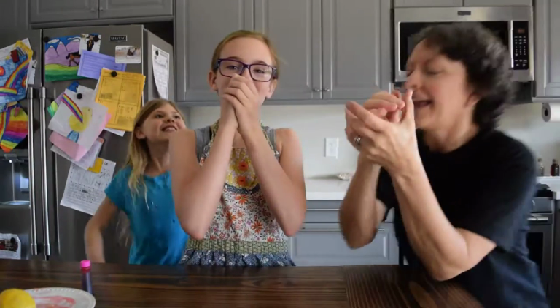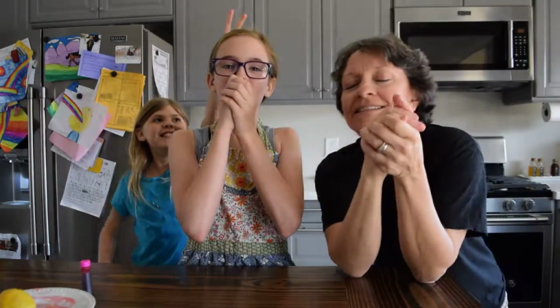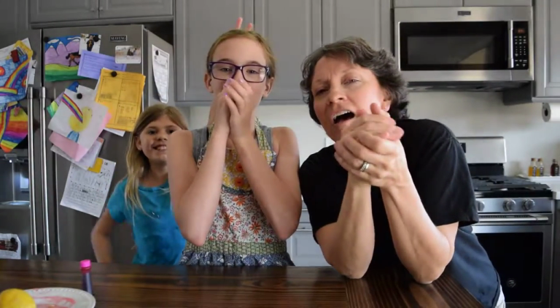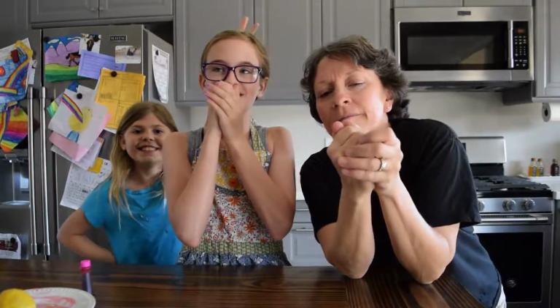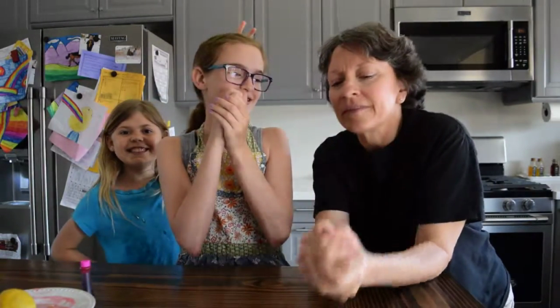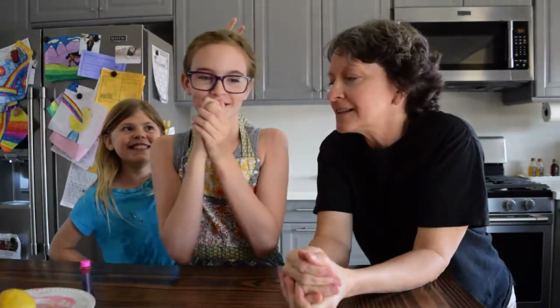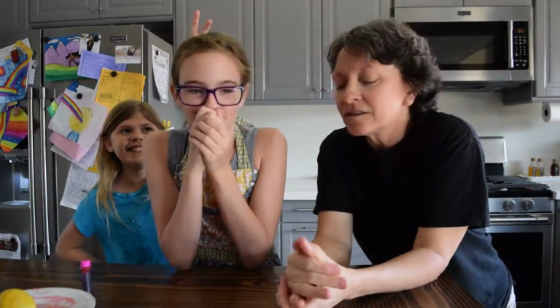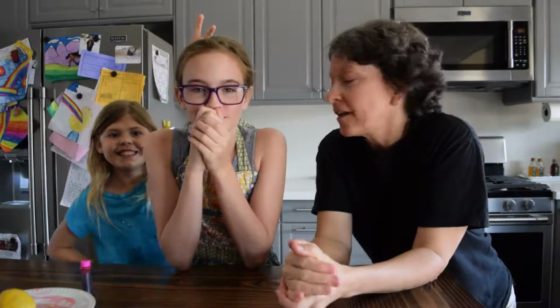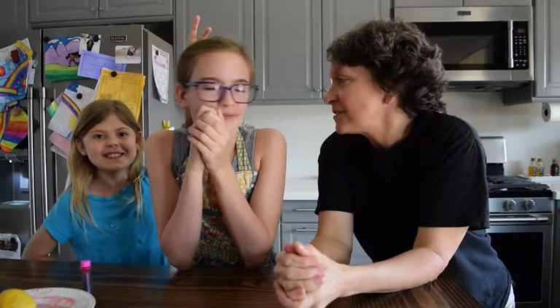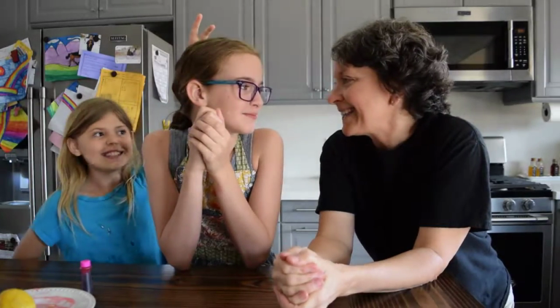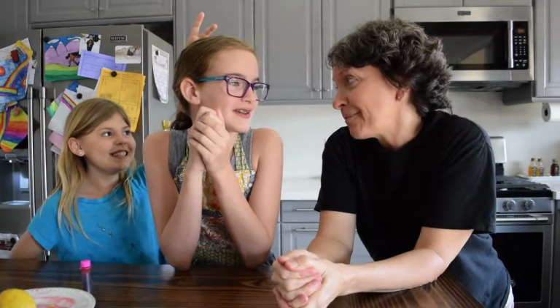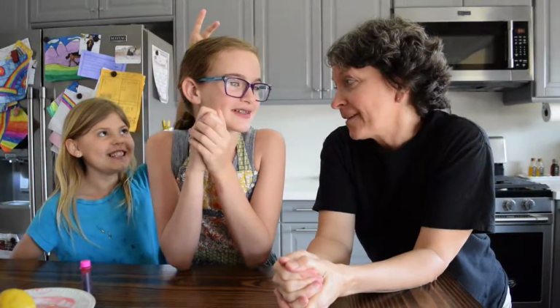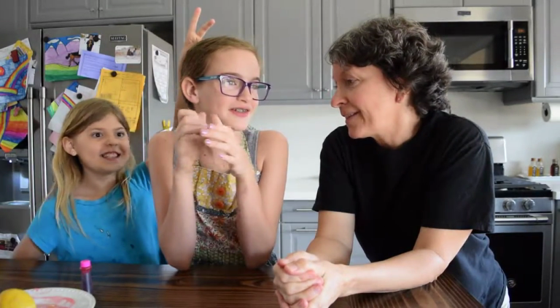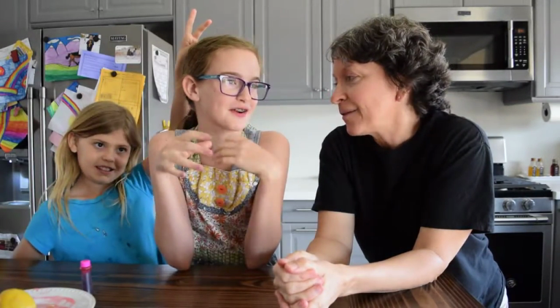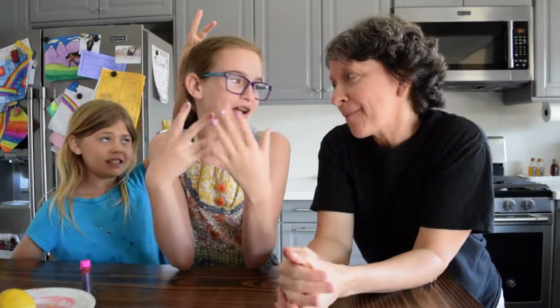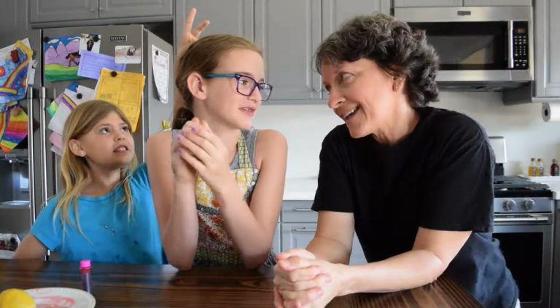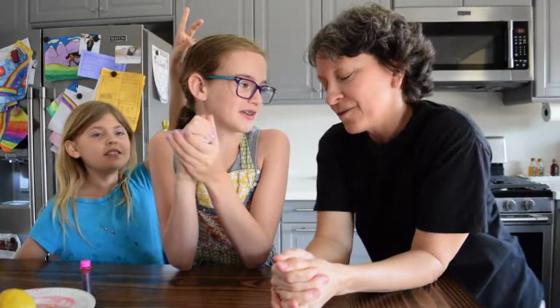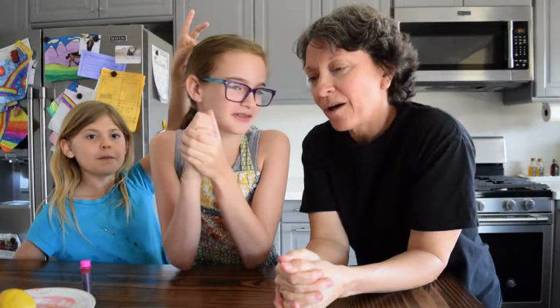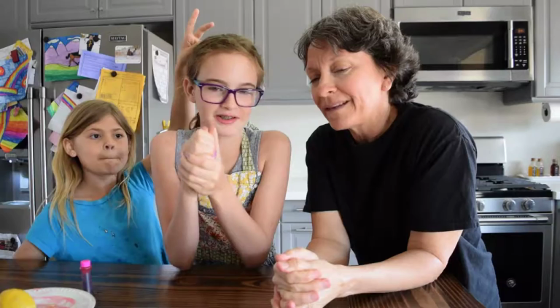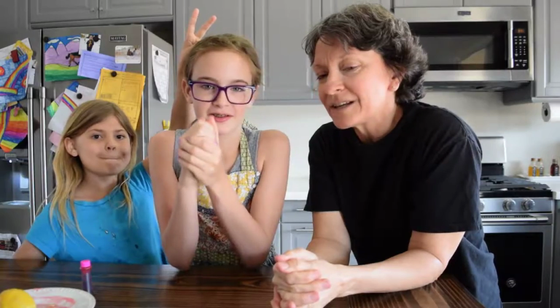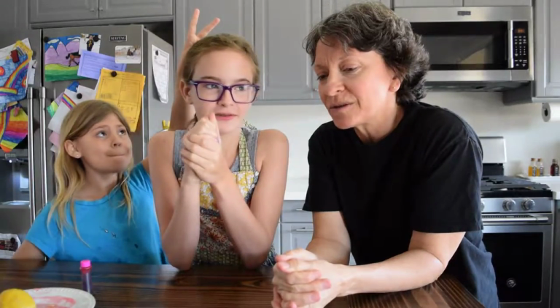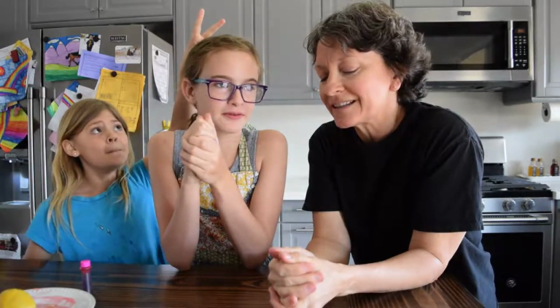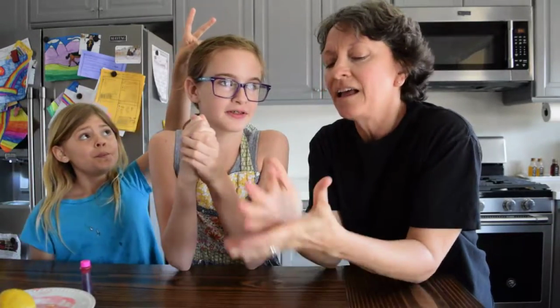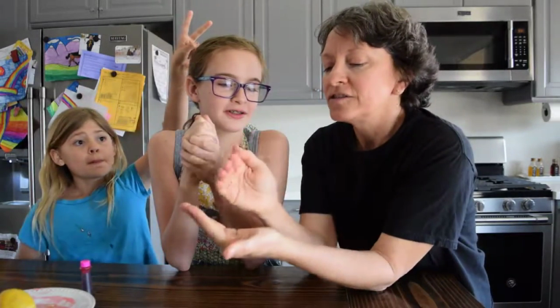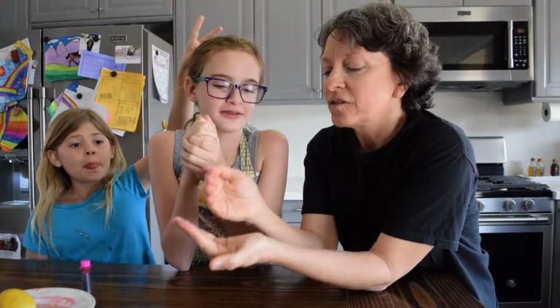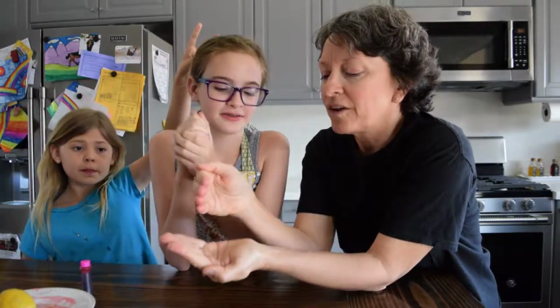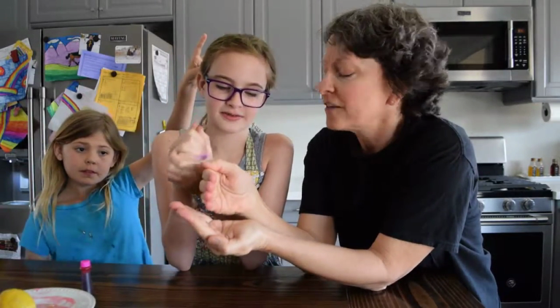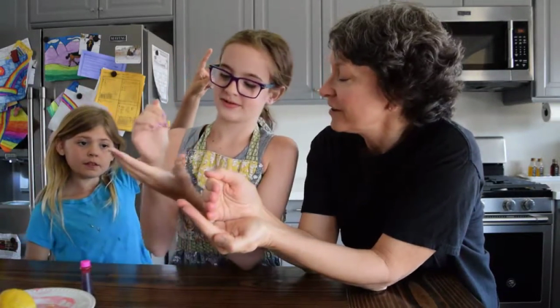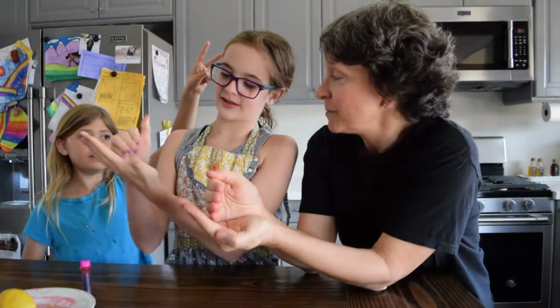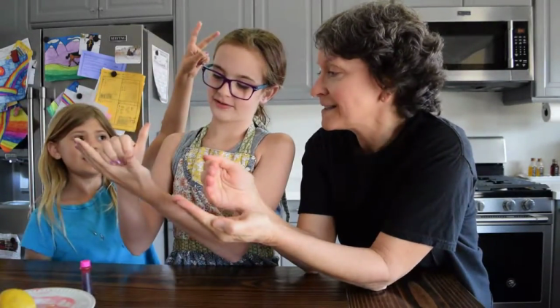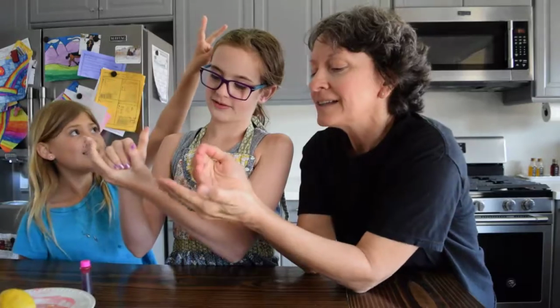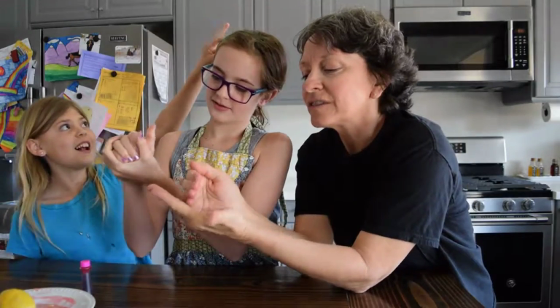Hey guys, this is a little whistle thing that I made. This is what I used to do when I was a little kid. So you put your hand — it's a whistle thing.